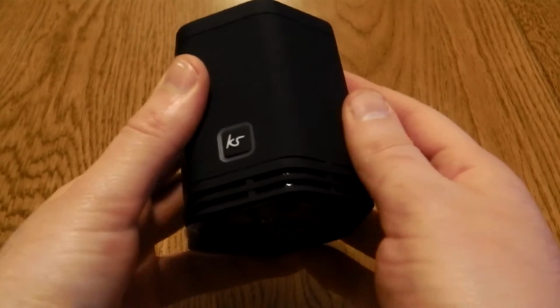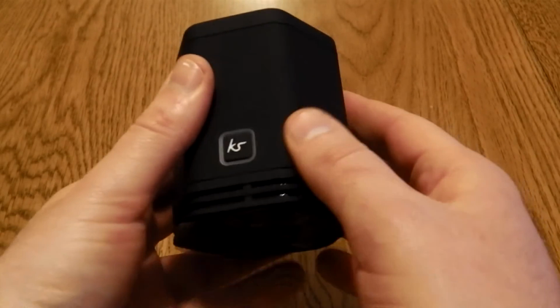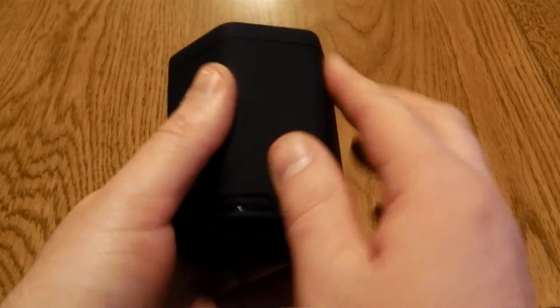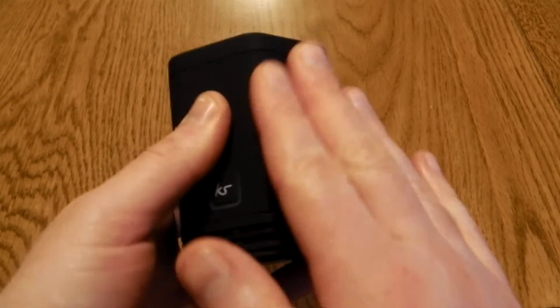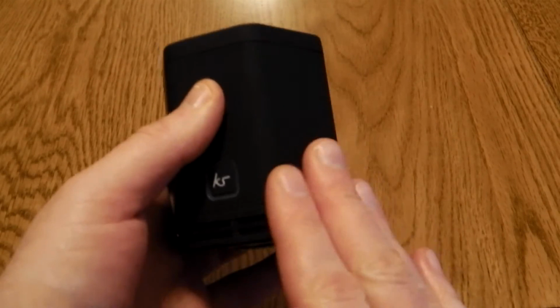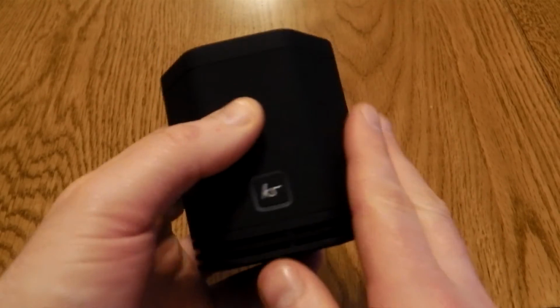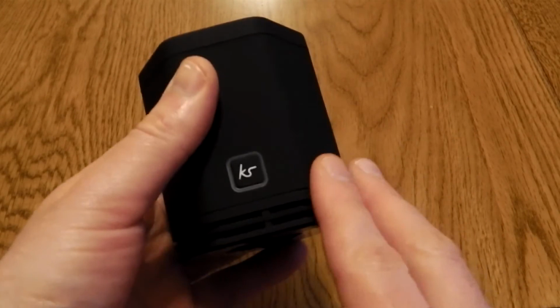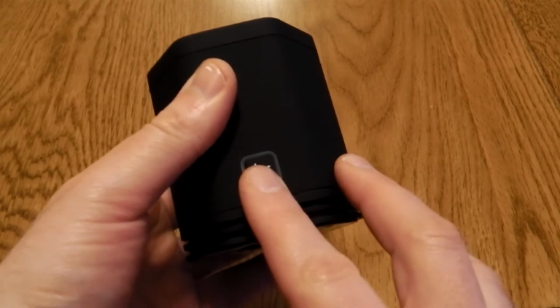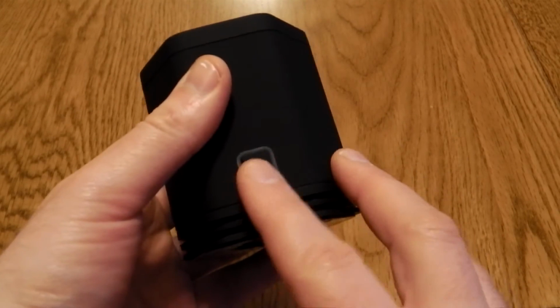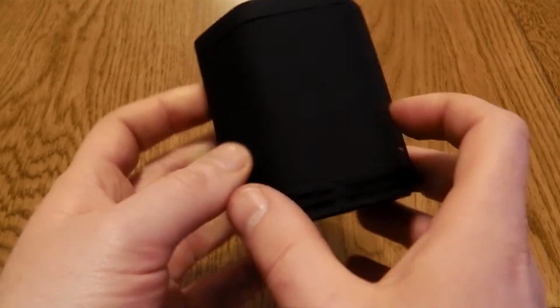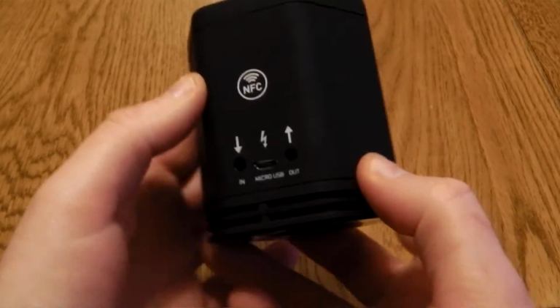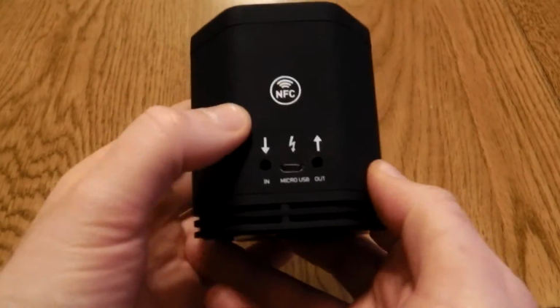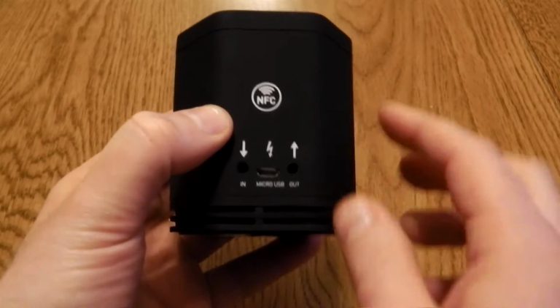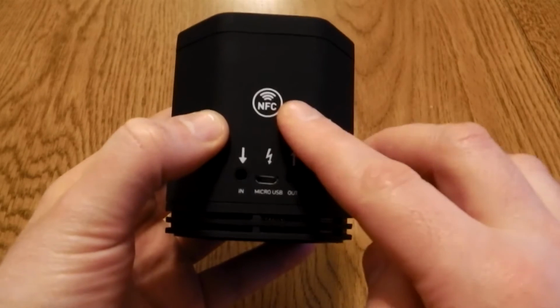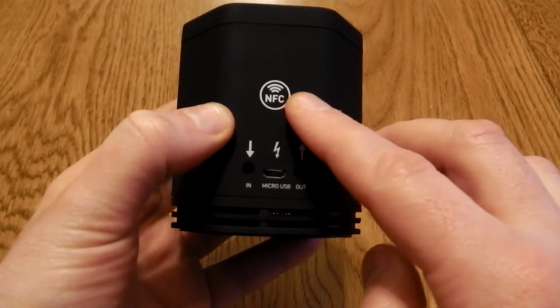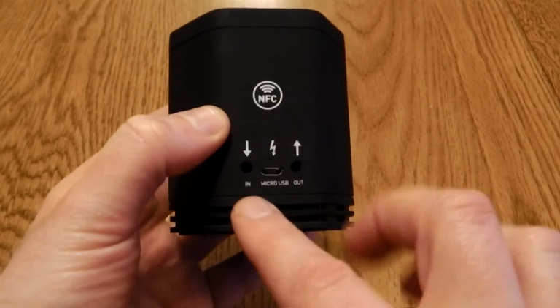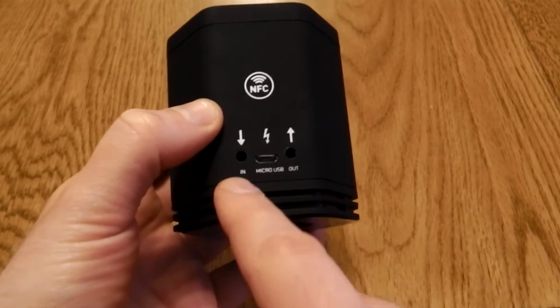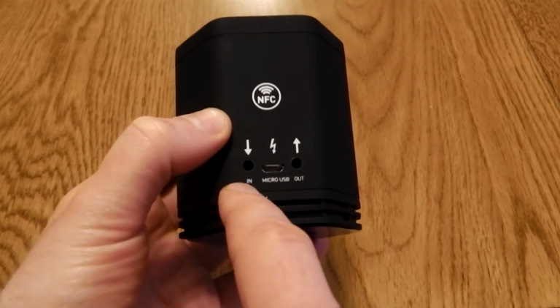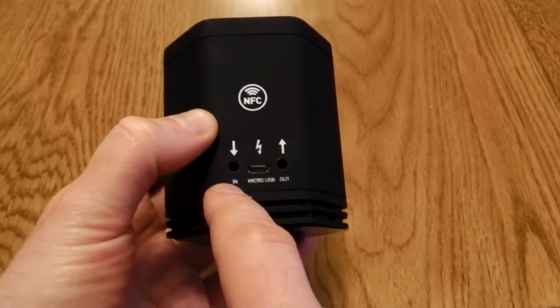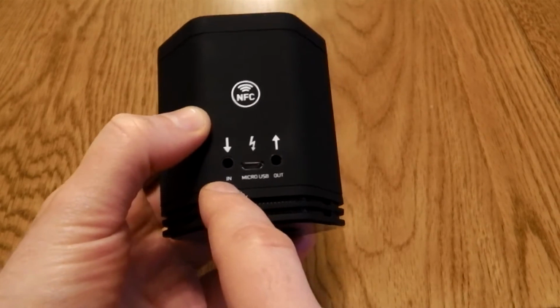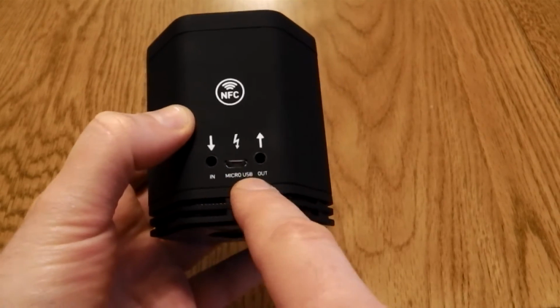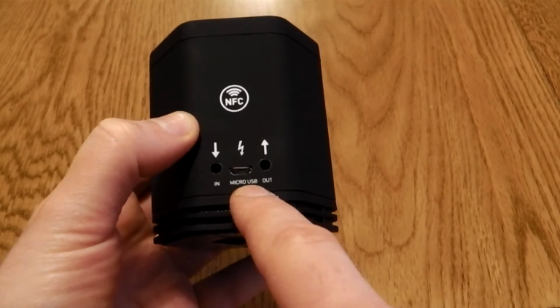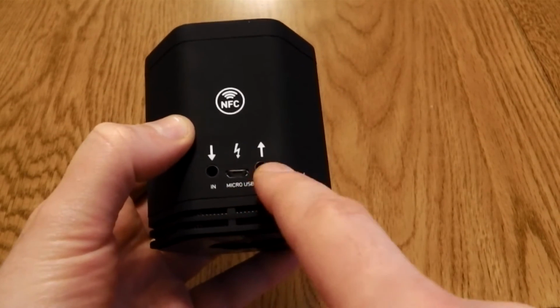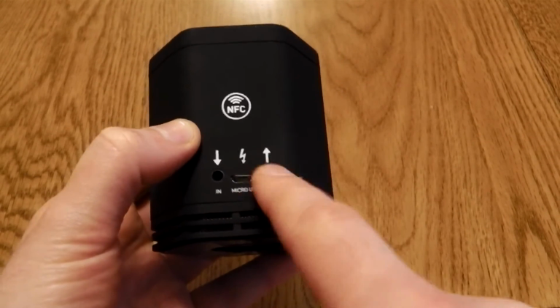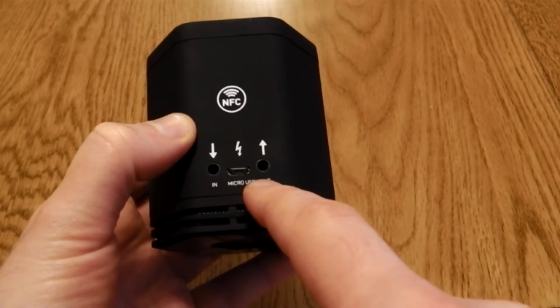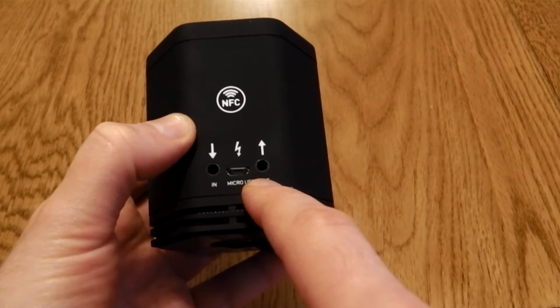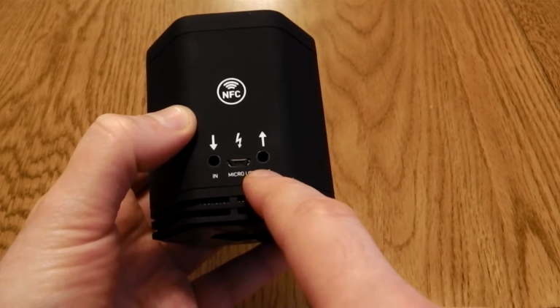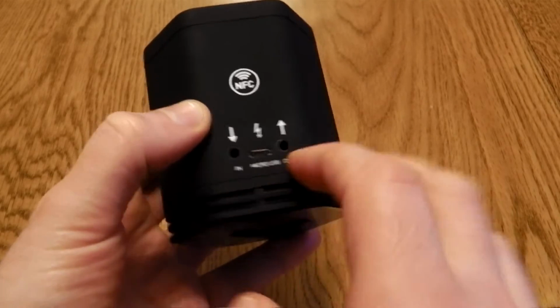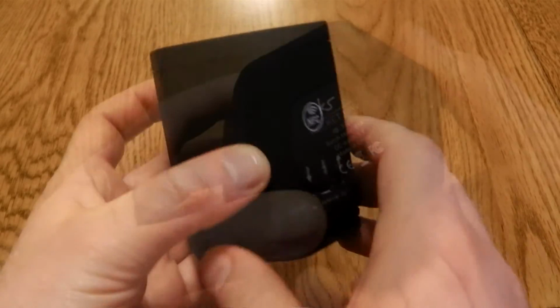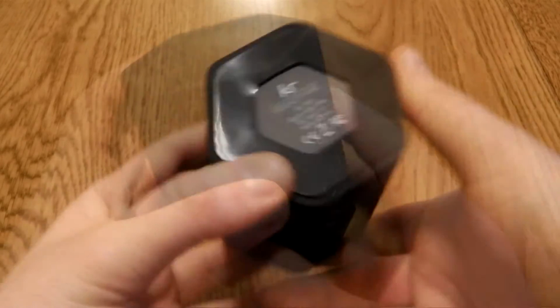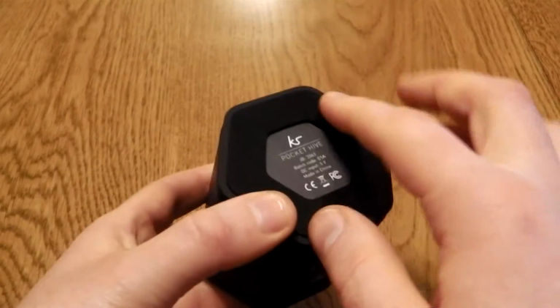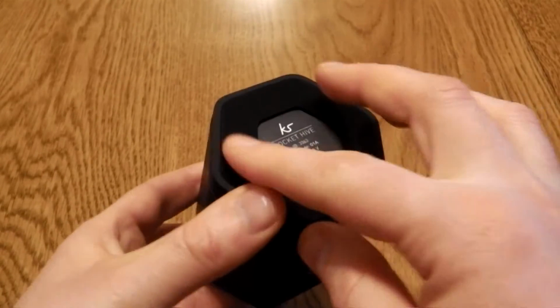It has a really nice matte finish that makes this quite strokey. It's got a button on the front and it's got NFC, line-in, USB for charging, and a line-out allowing you to plug in a second speaker if you want to.